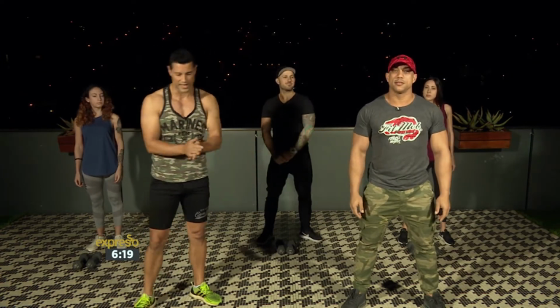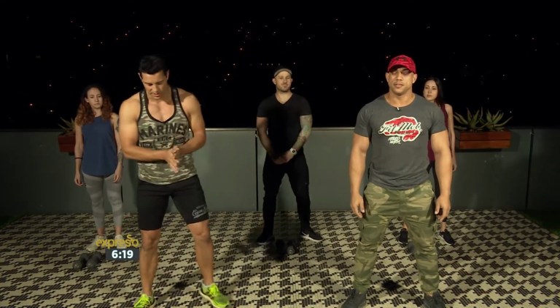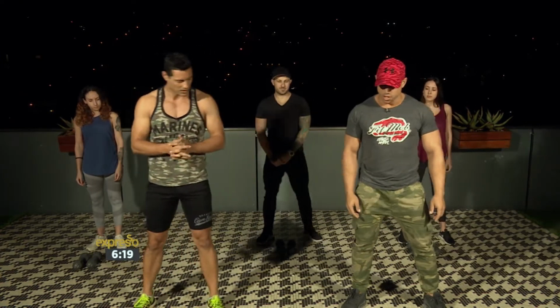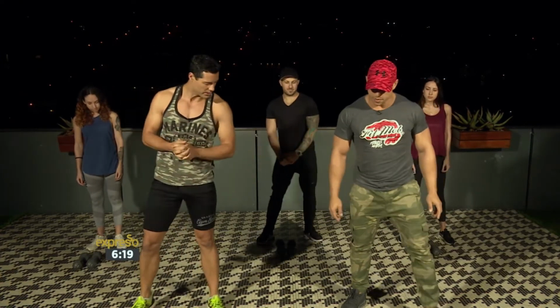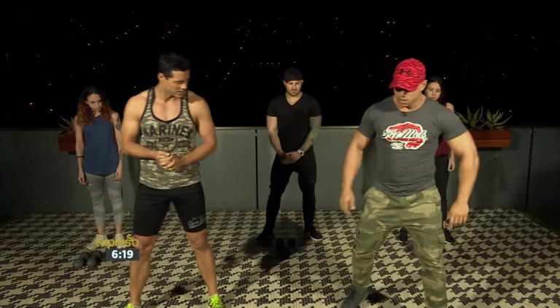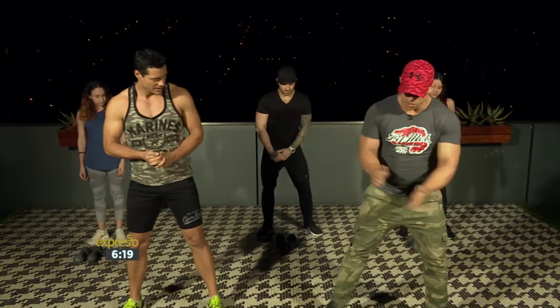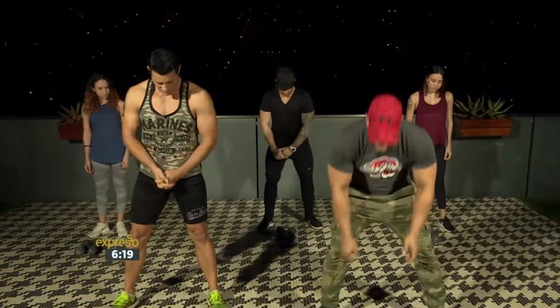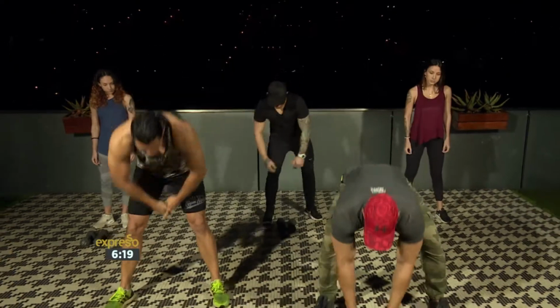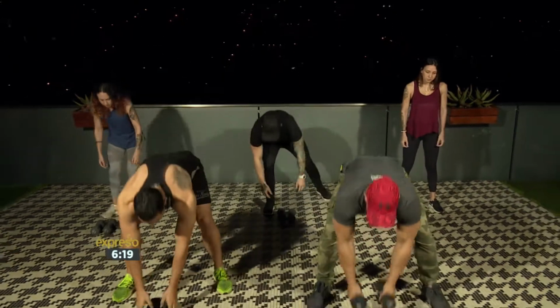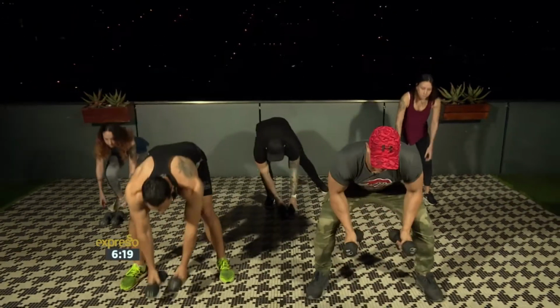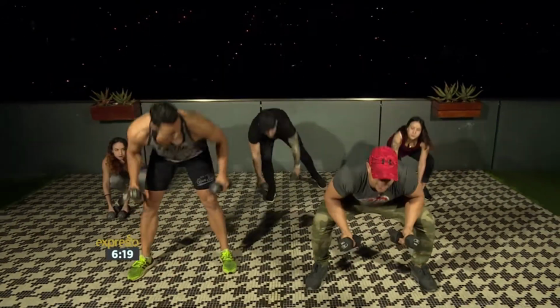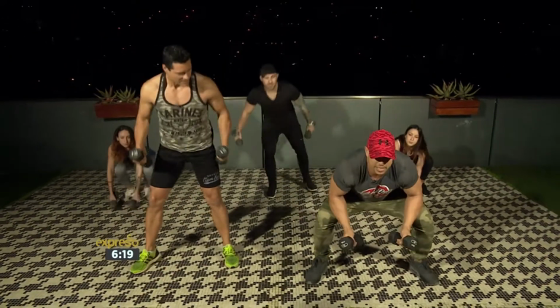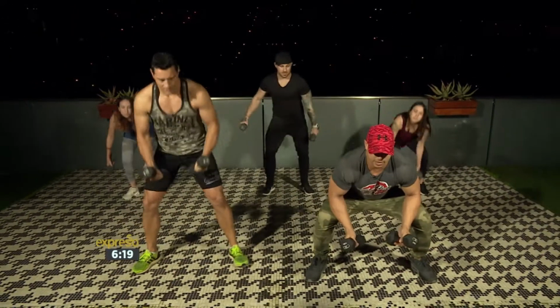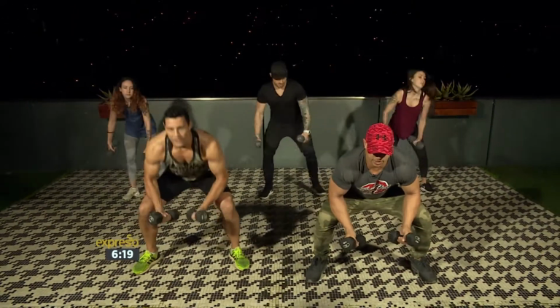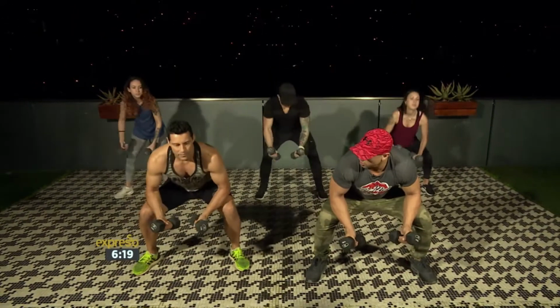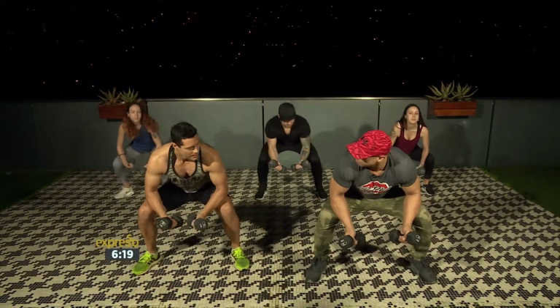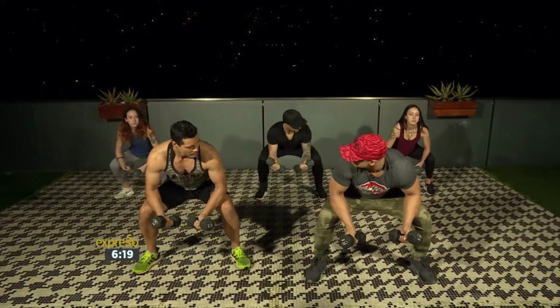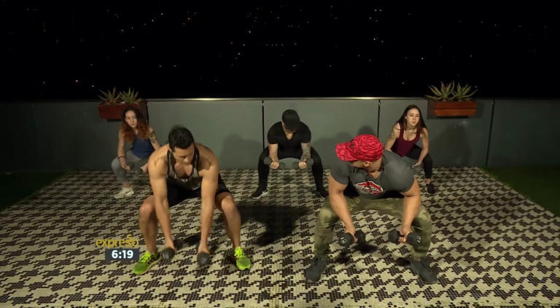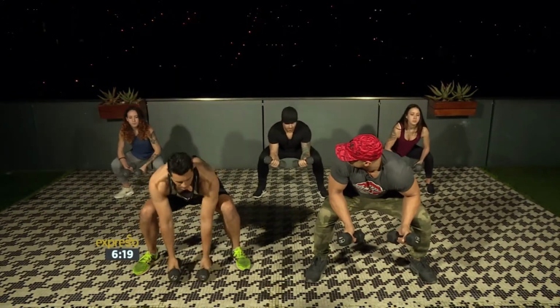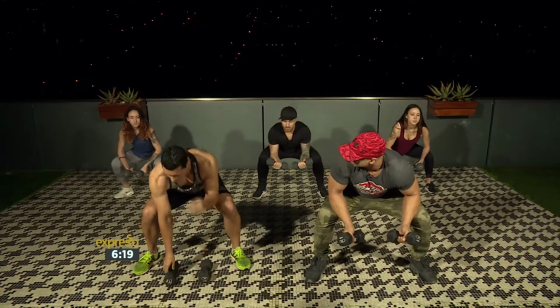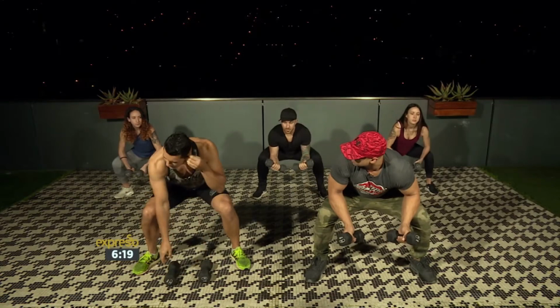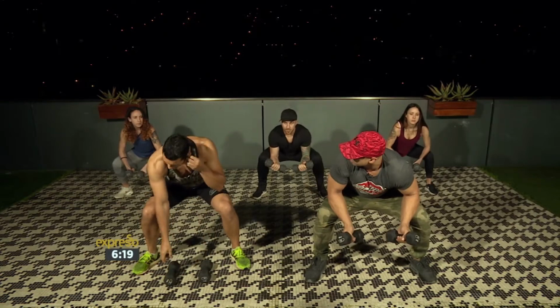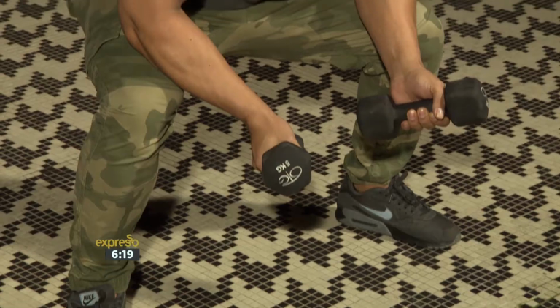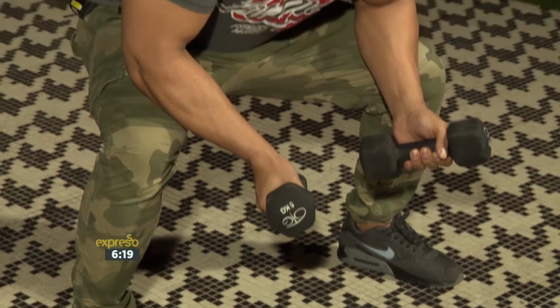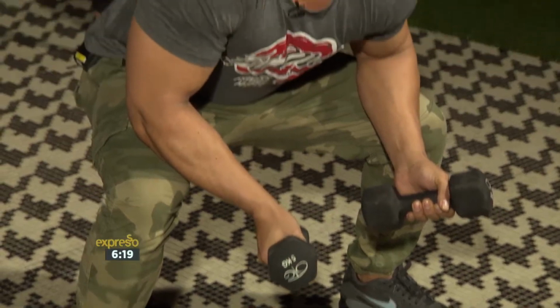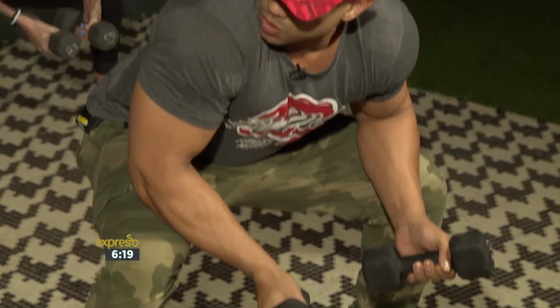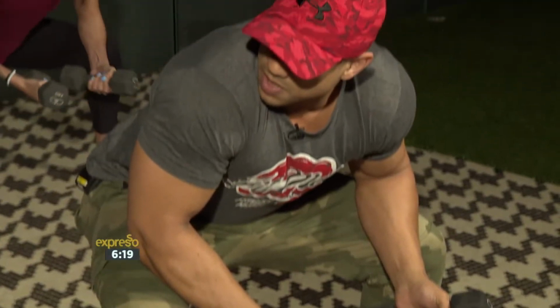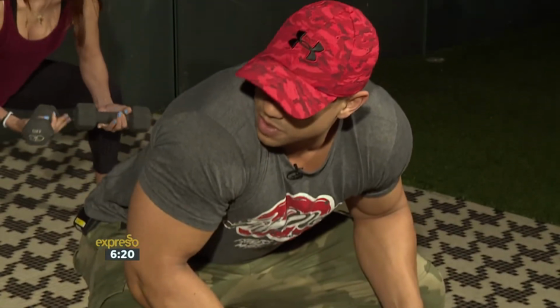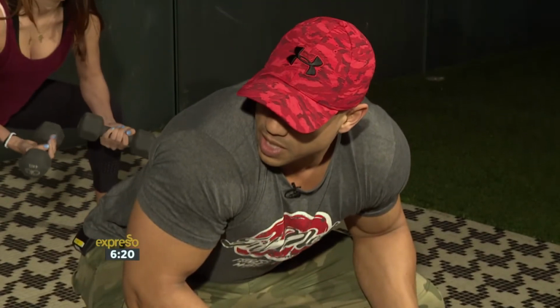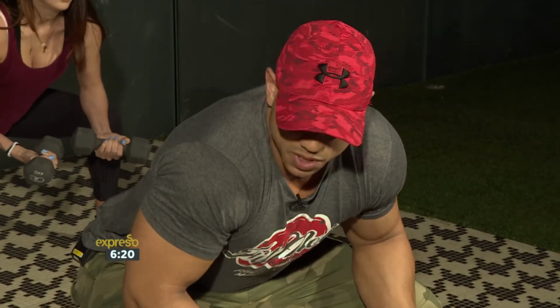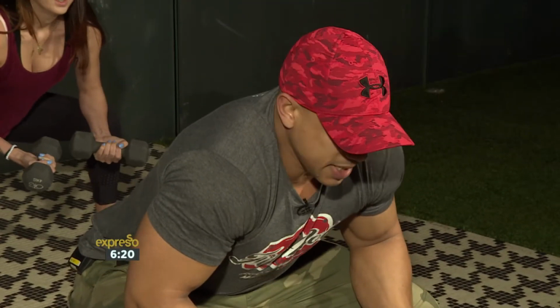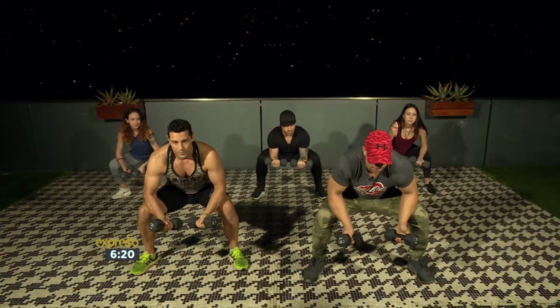So let's get into it. Mark, what are we doing first? Firstly, dumbbells up. Lock in the core position with a squat. Hold it over there. Awesome stuff. So we count for 10 seconds.